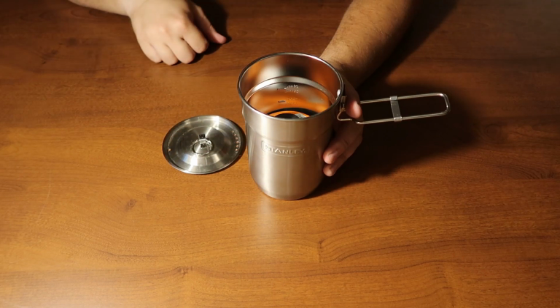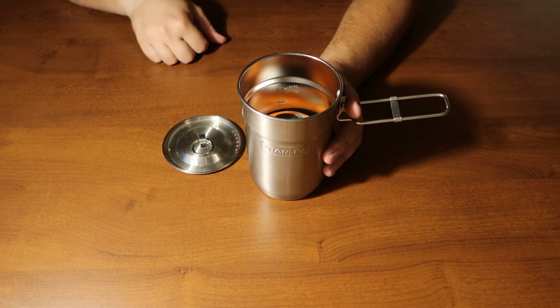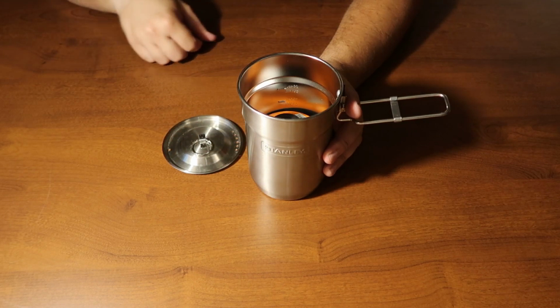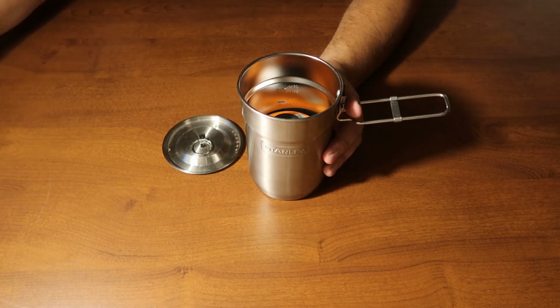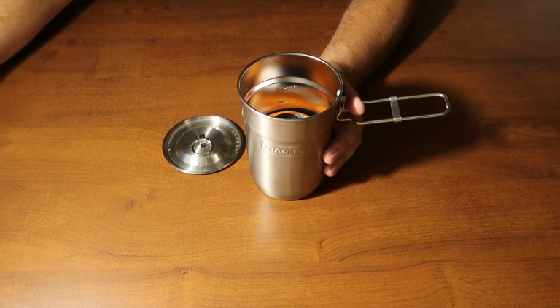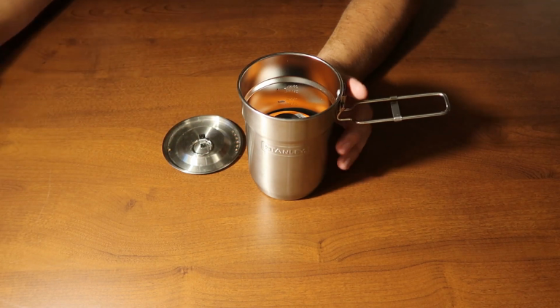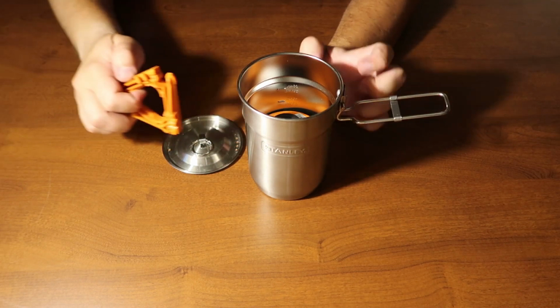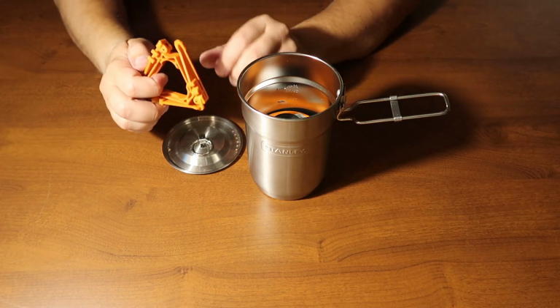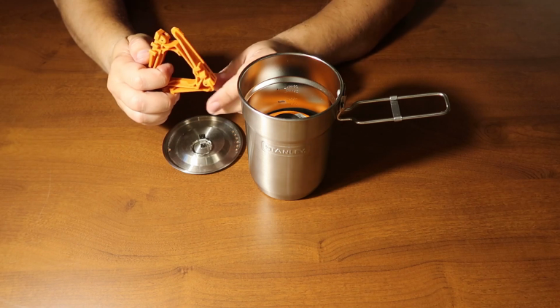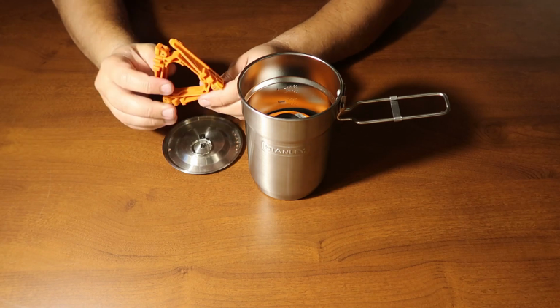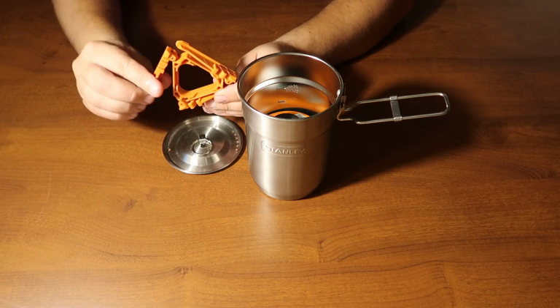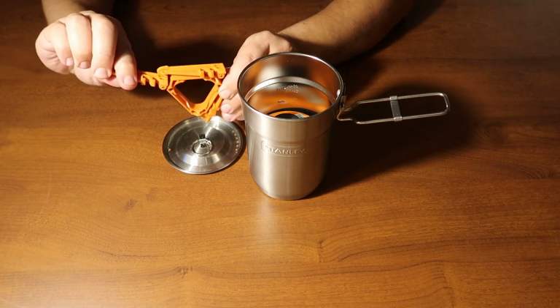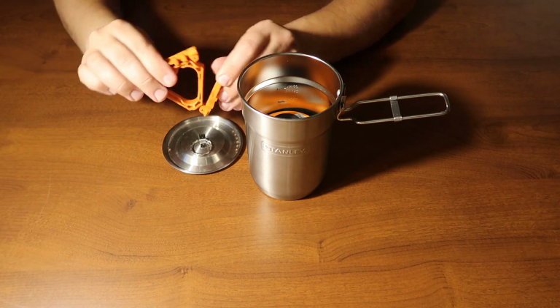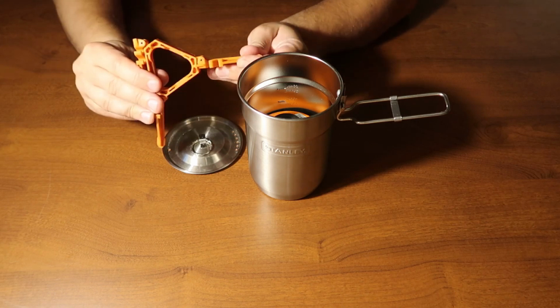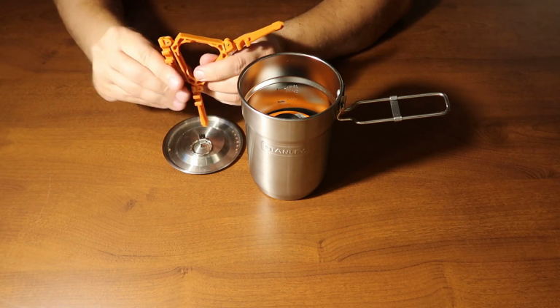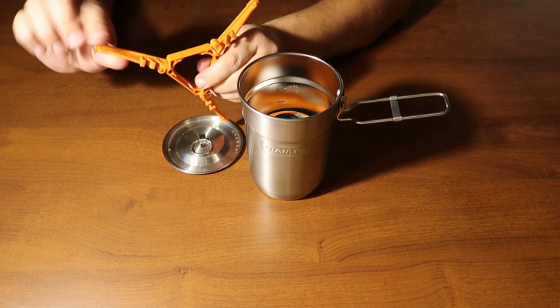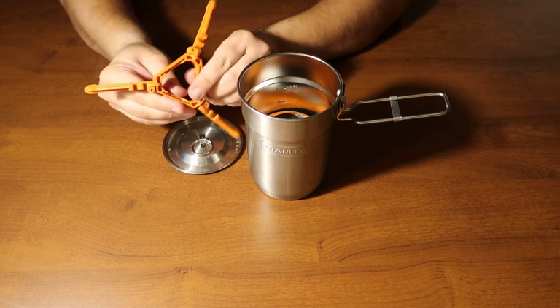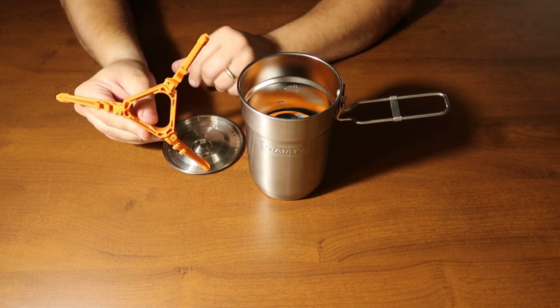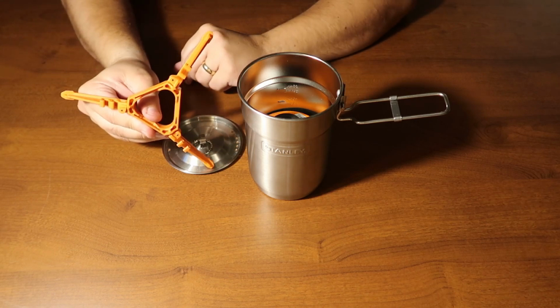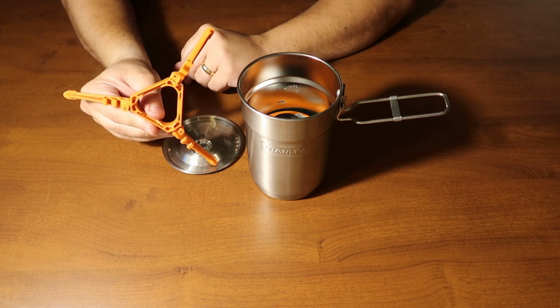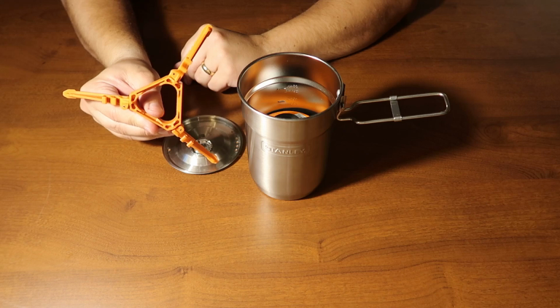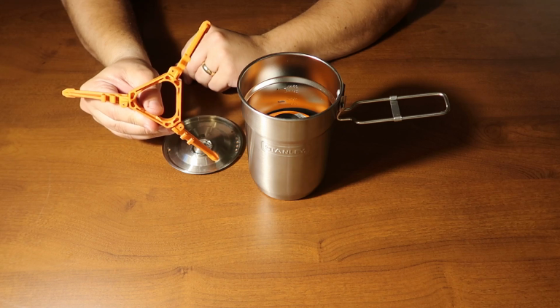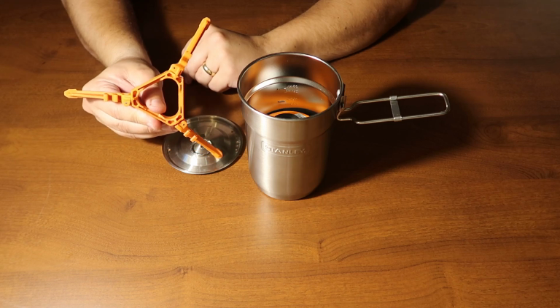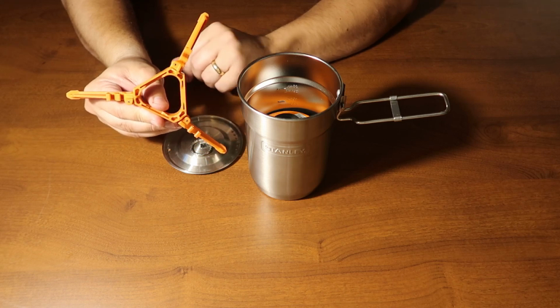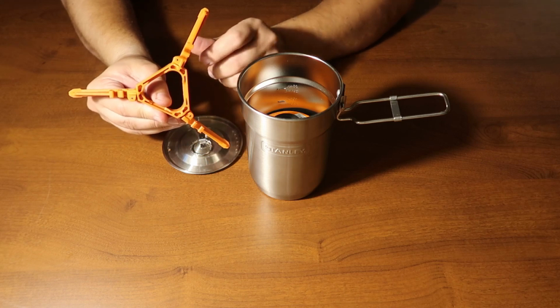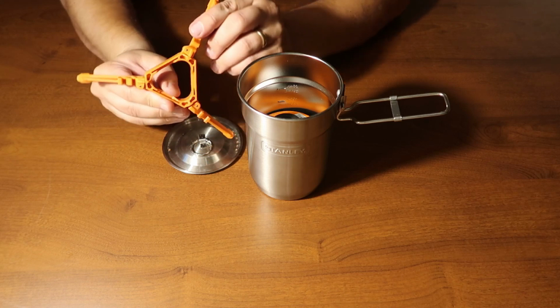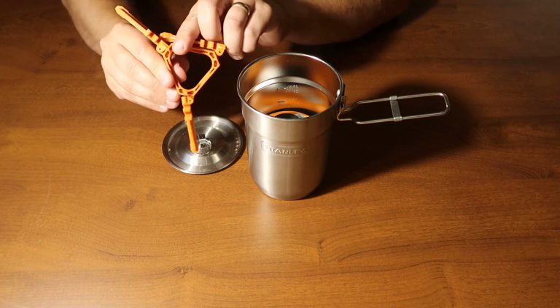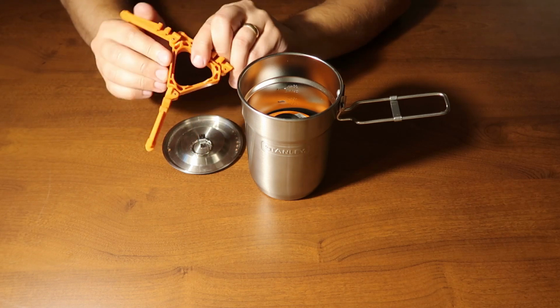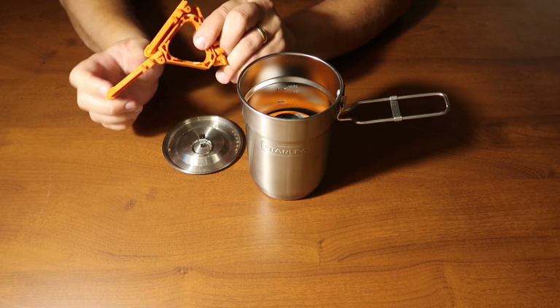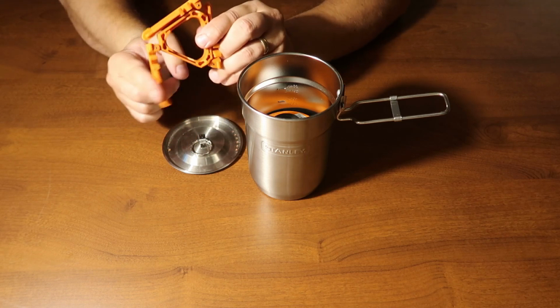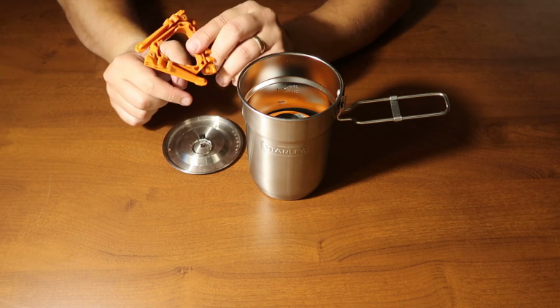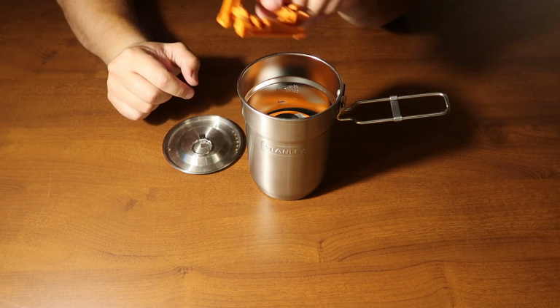I have one of these nice stands — sometimes when you're using the smaller canister it gets a little tippy on your surface, so putting this on the bottom gives you a nice stable platform to use it on.